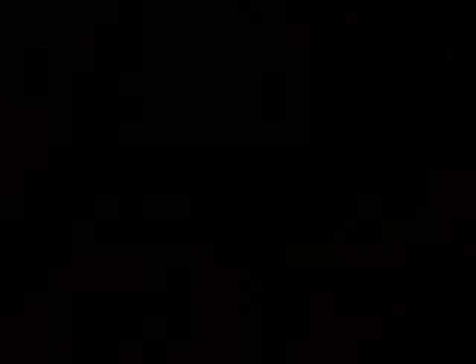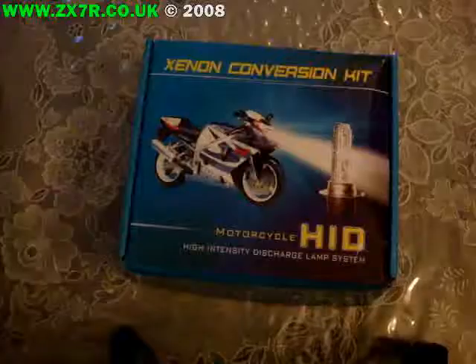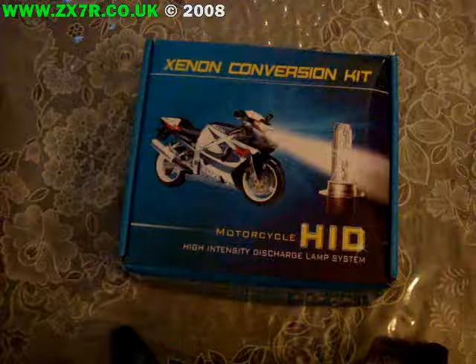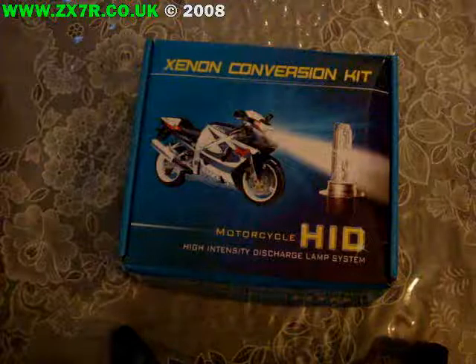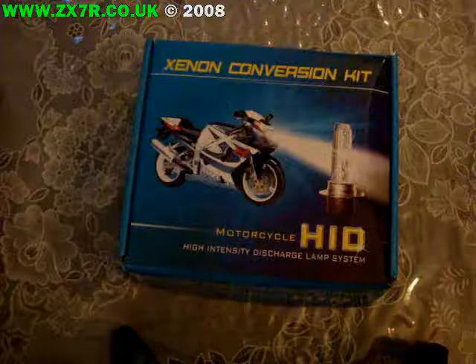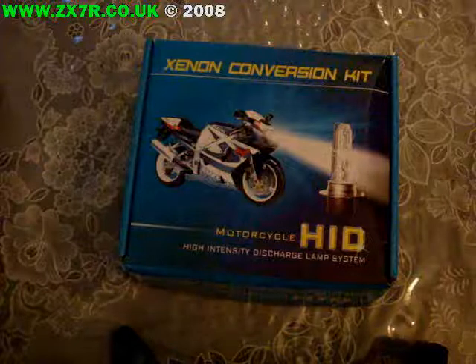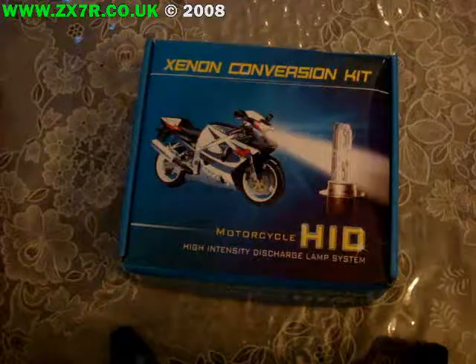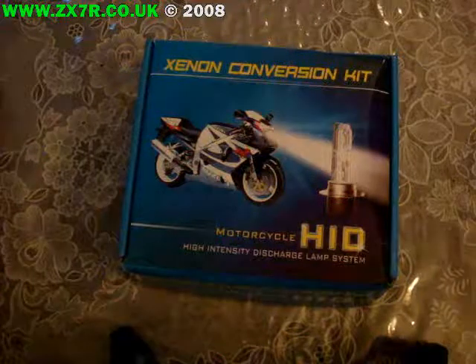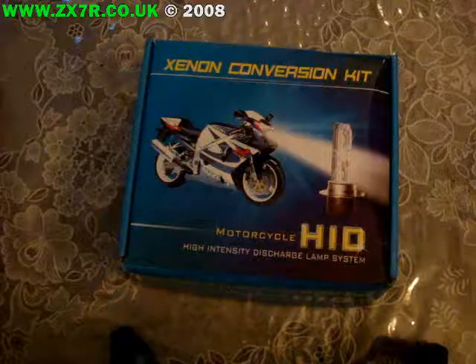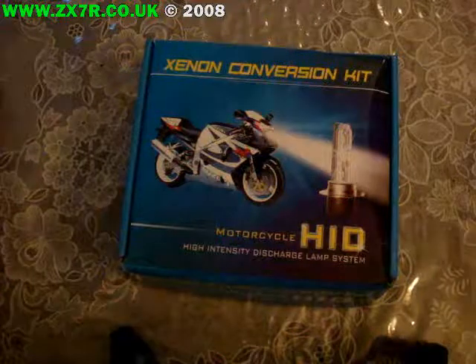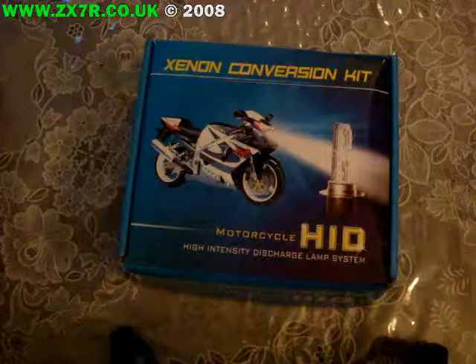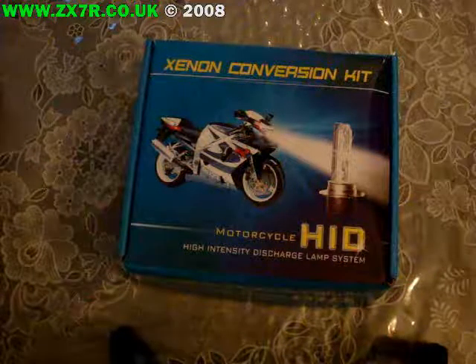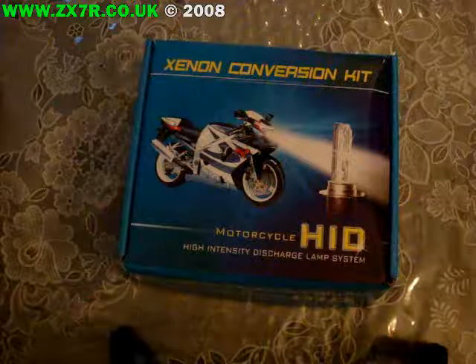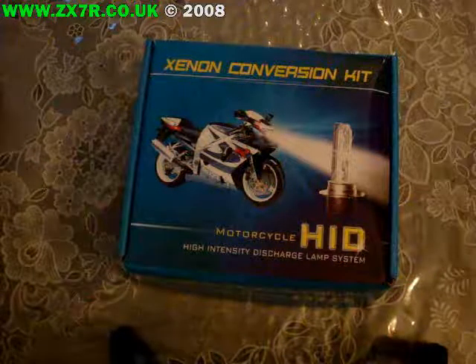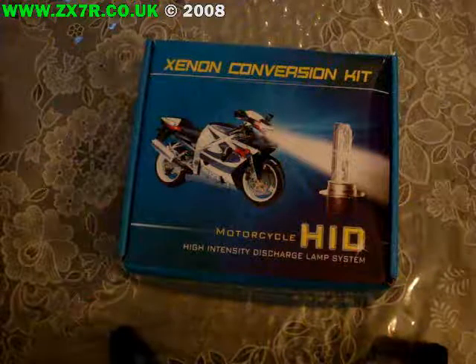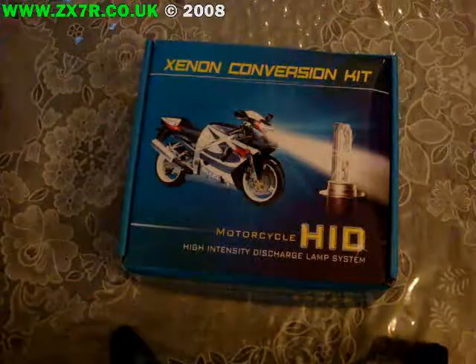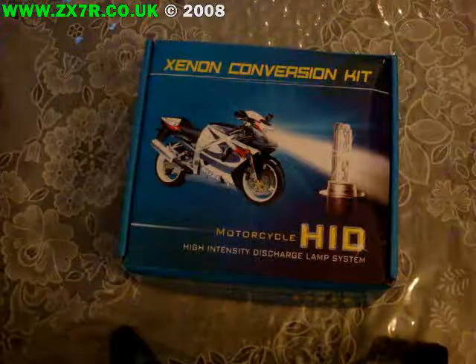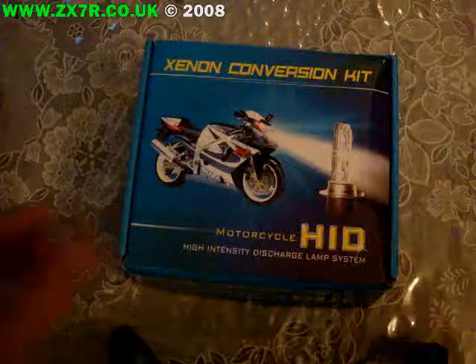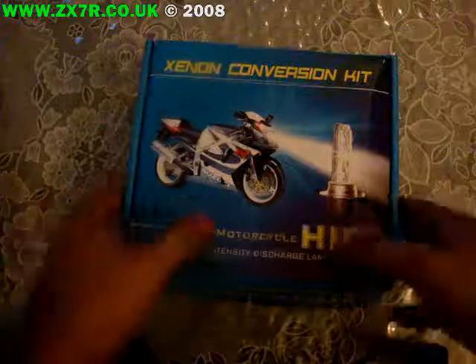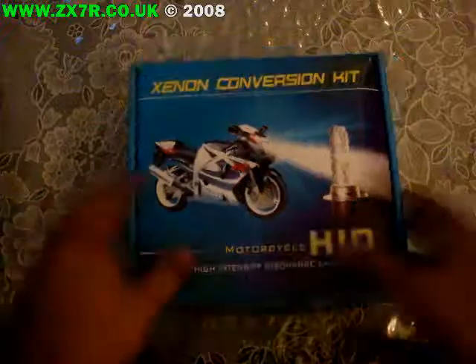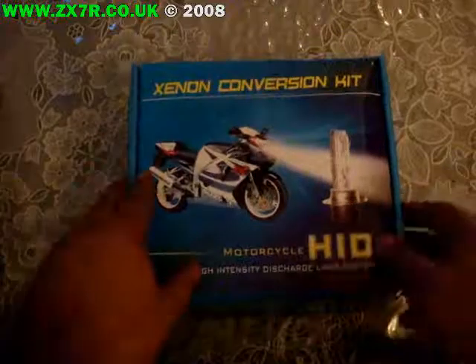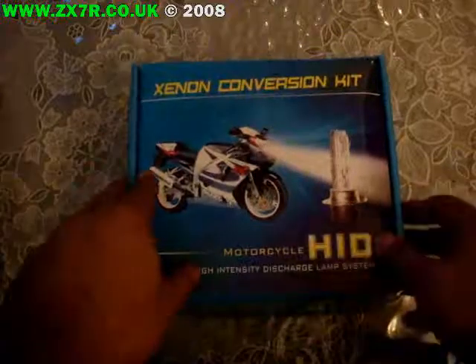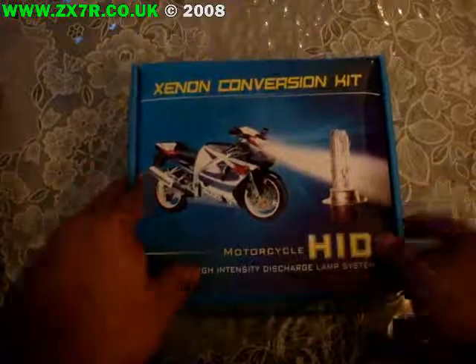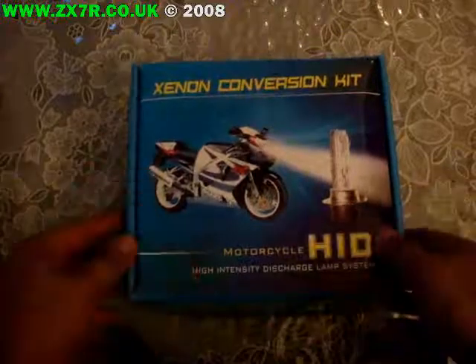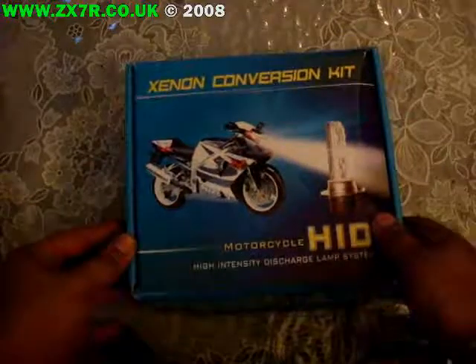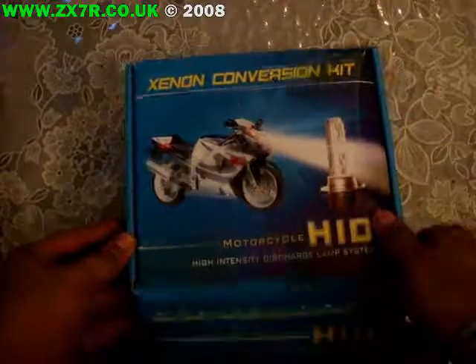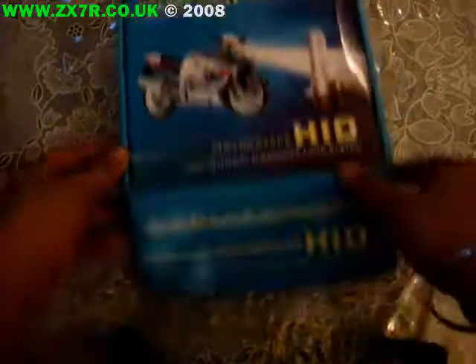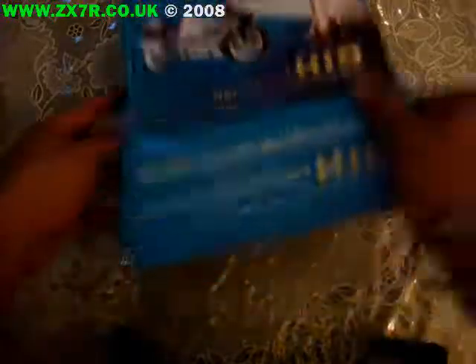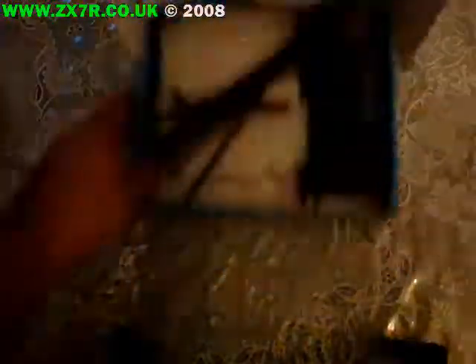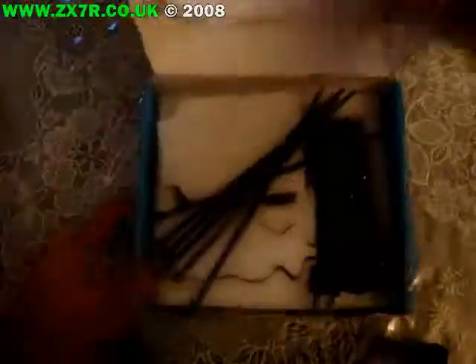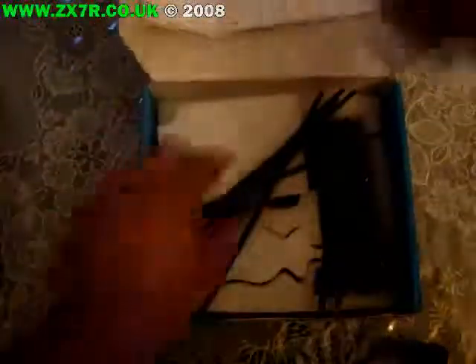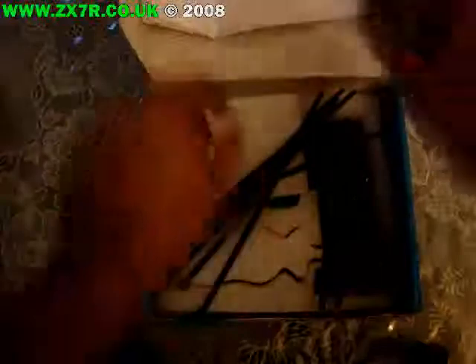This is Jazz from zx7r.co.uk, the ZX7R Owners Club, and this is the HID kit that I received. Let's have a look inside.